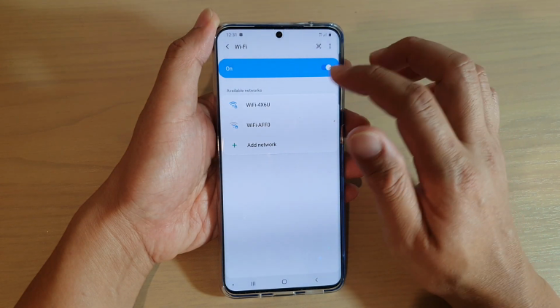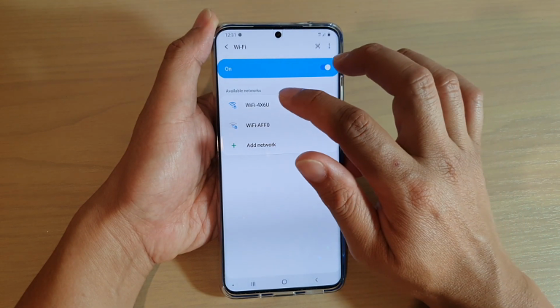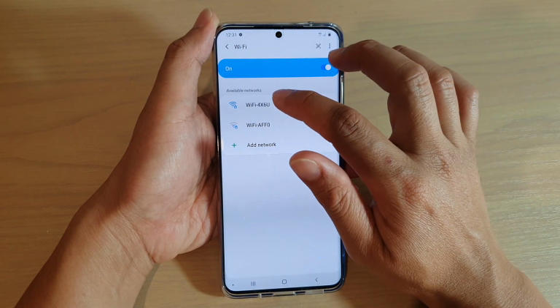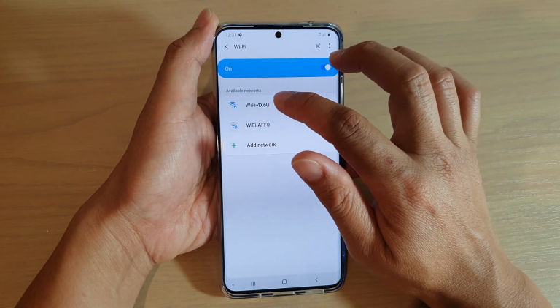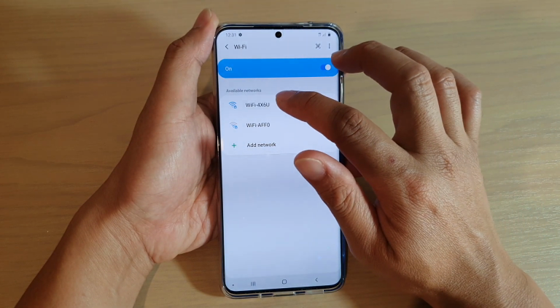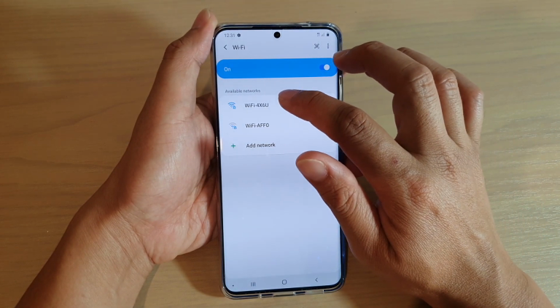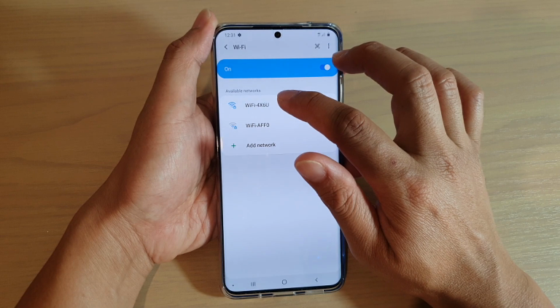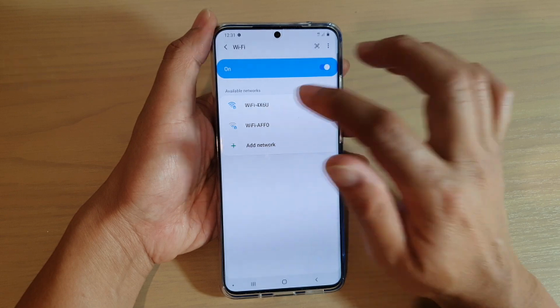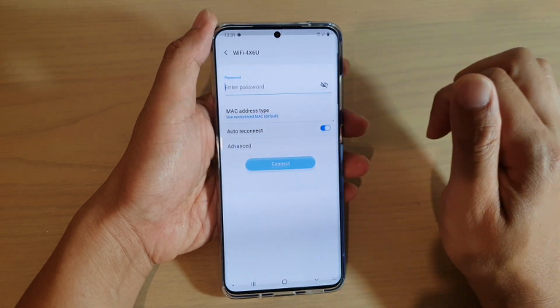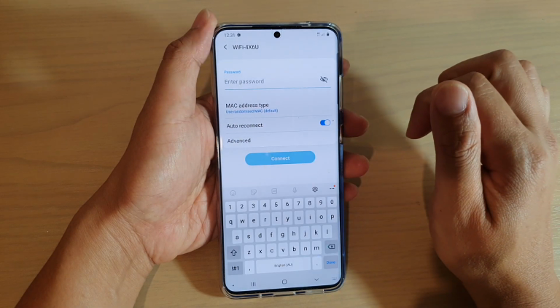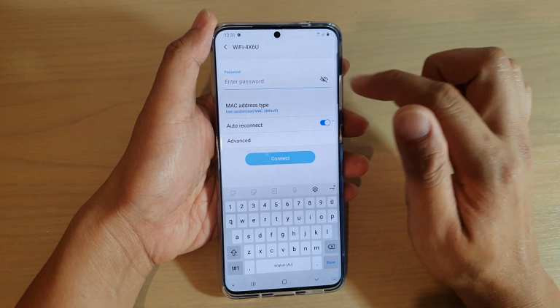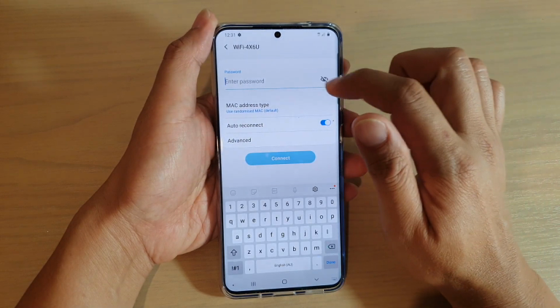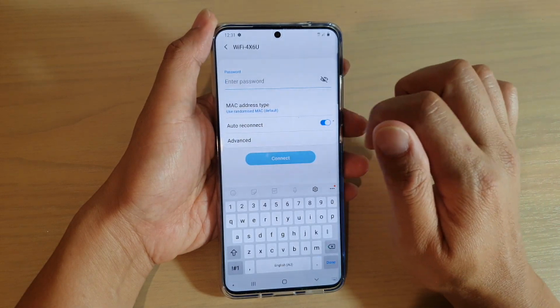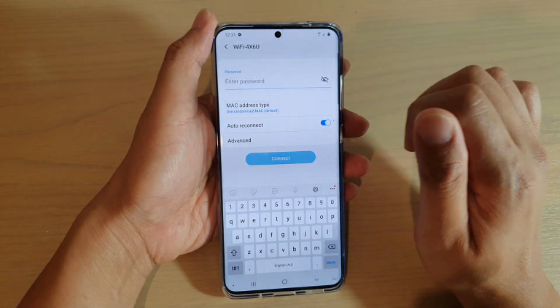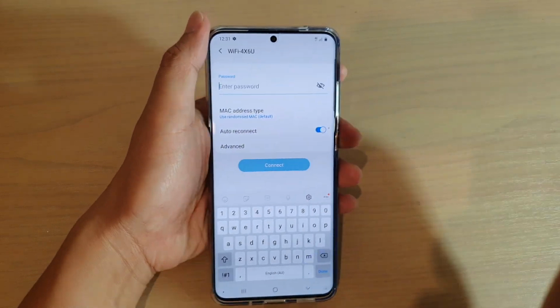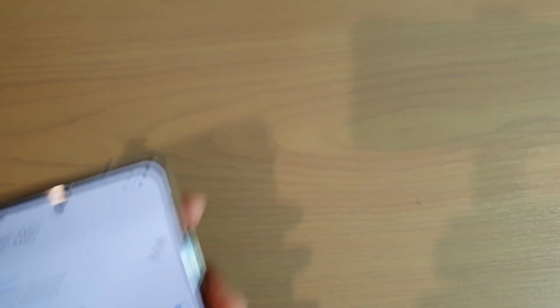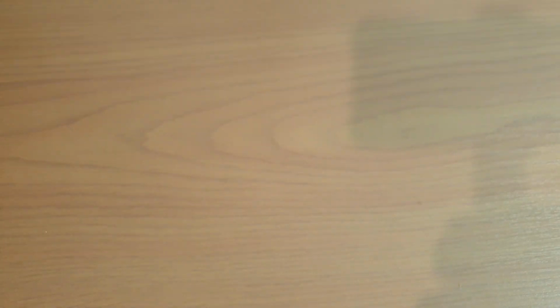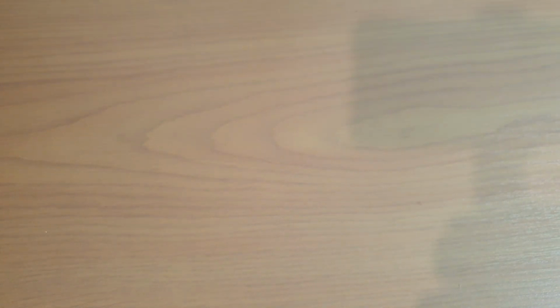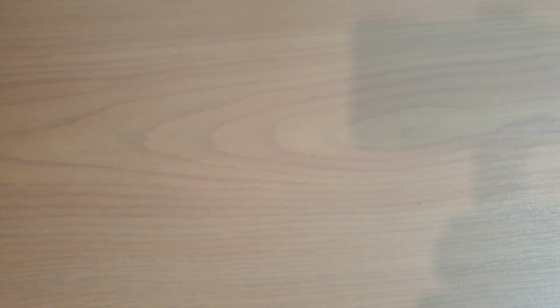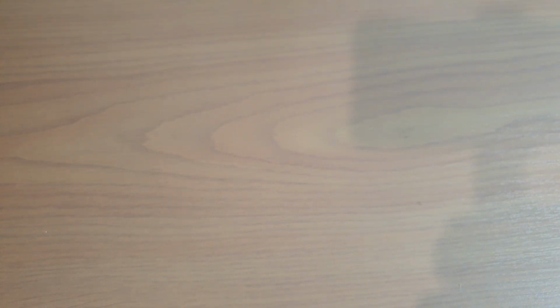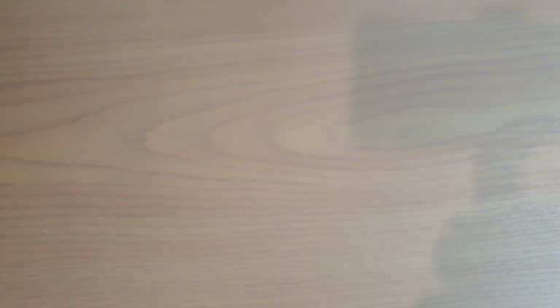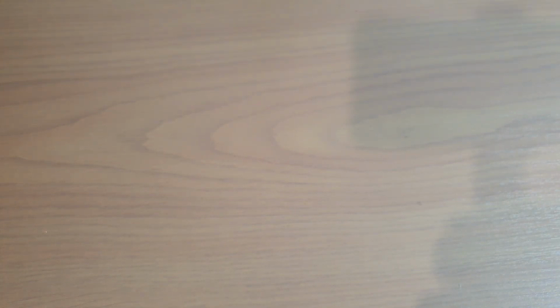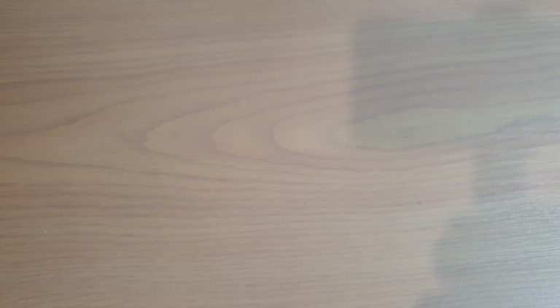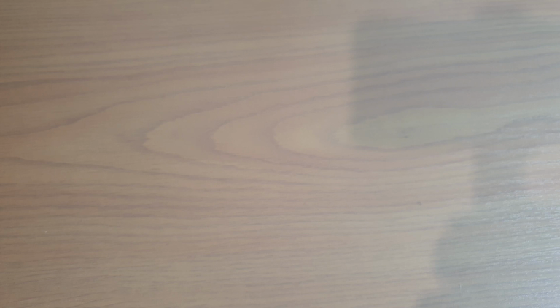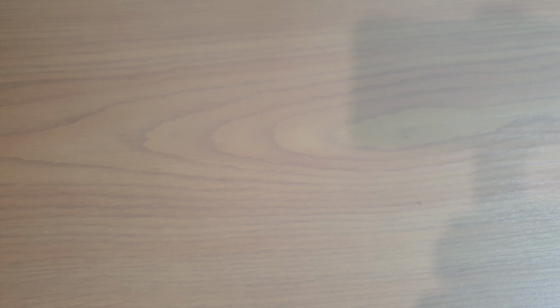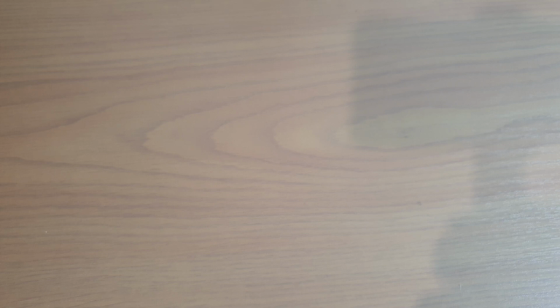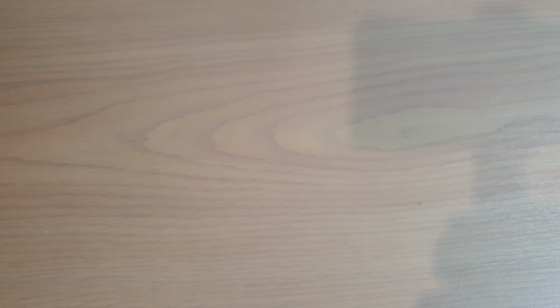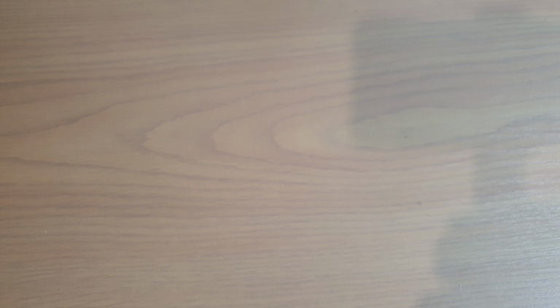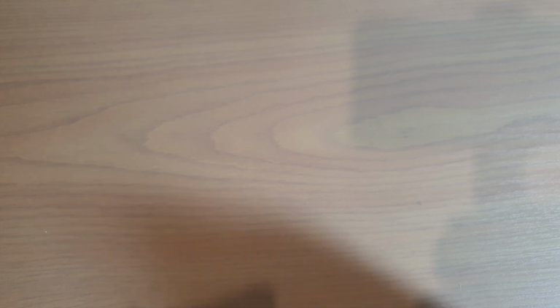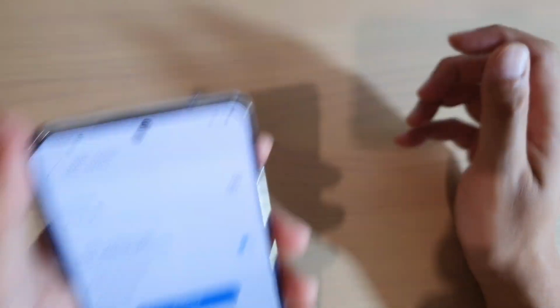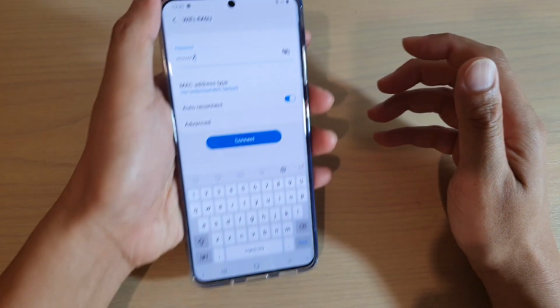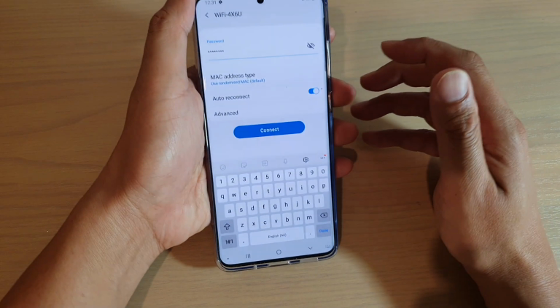Then tap on the Wi-Fi network that you wish to join. Here we need to put in the Wi-Fi password. Next, tap on the Connect button.